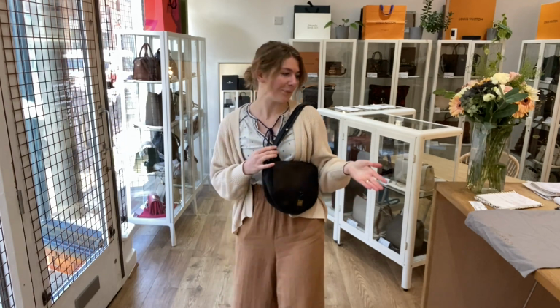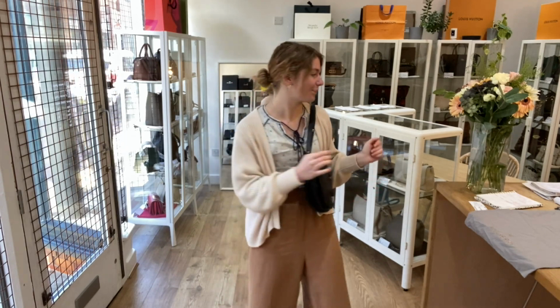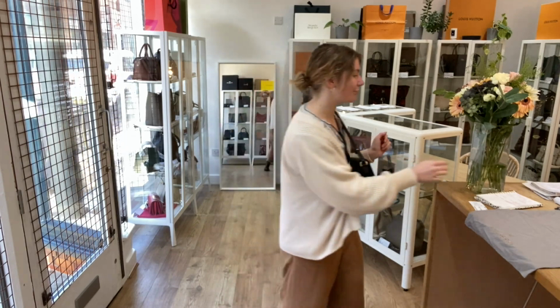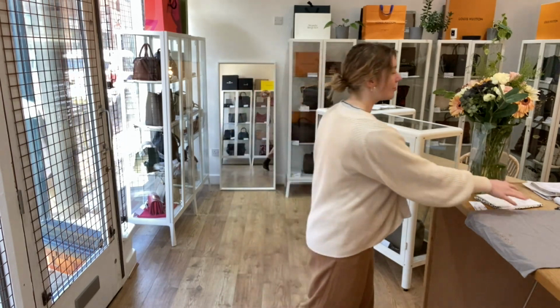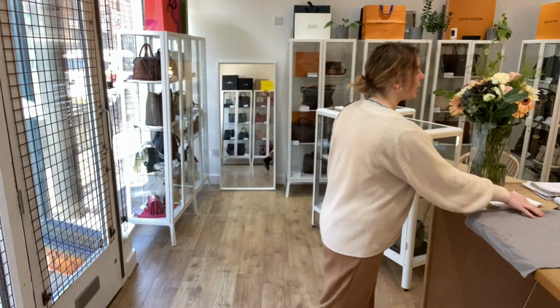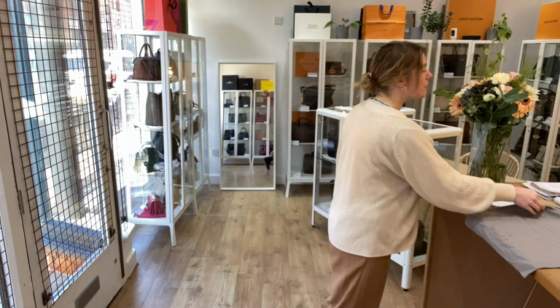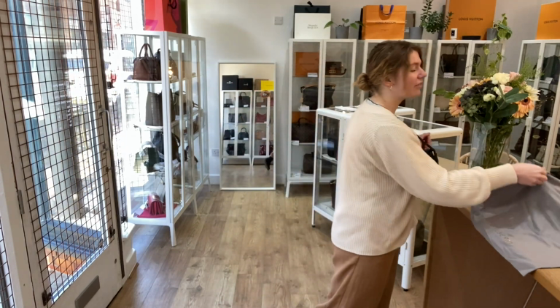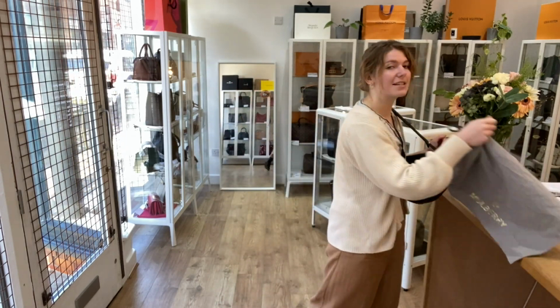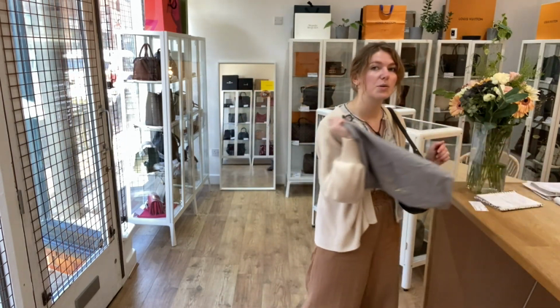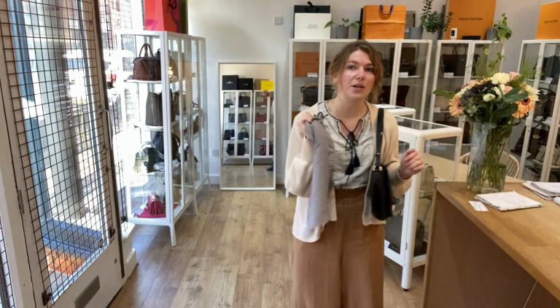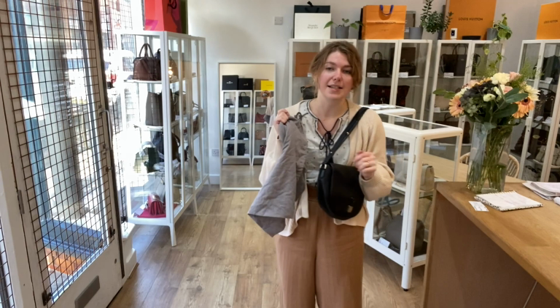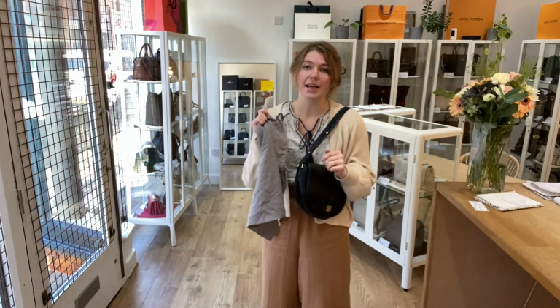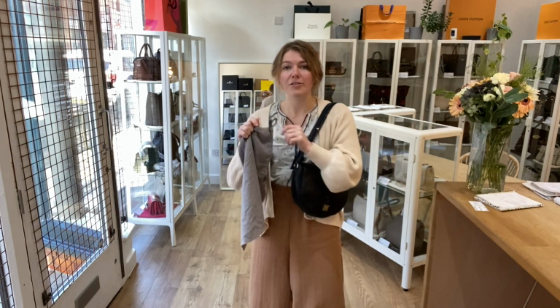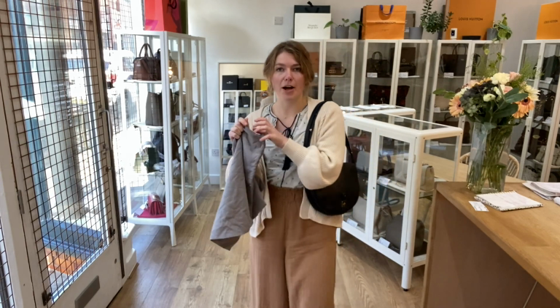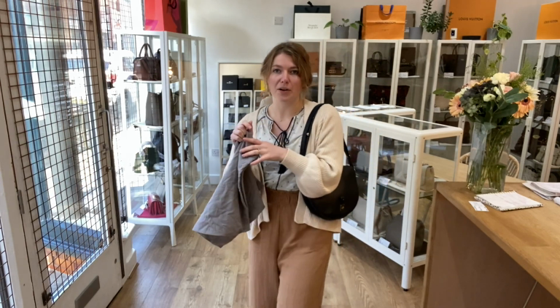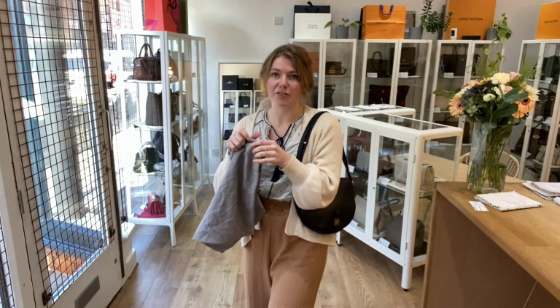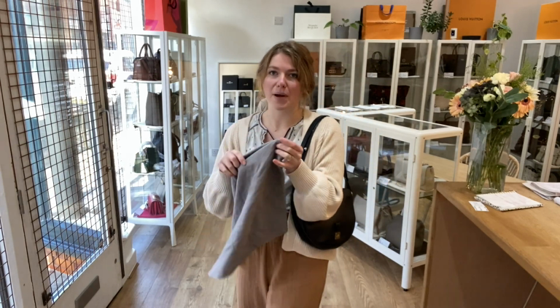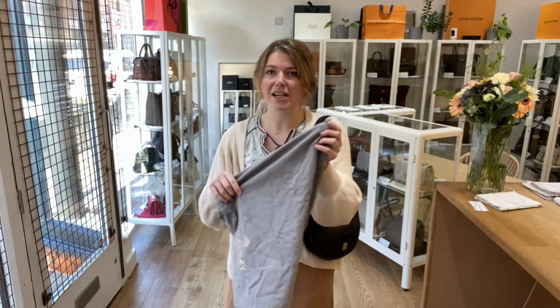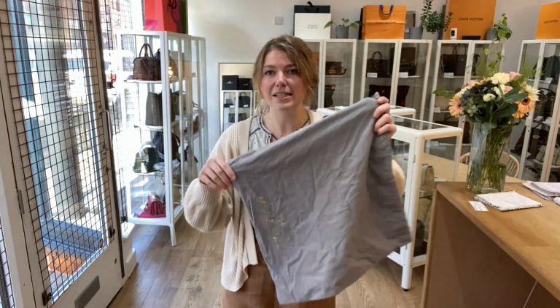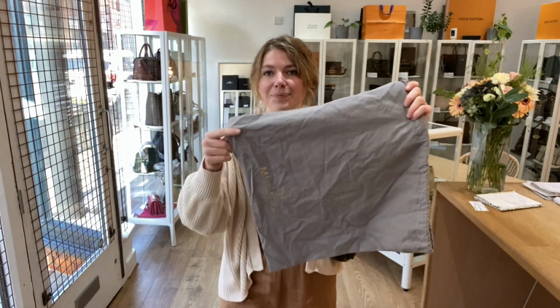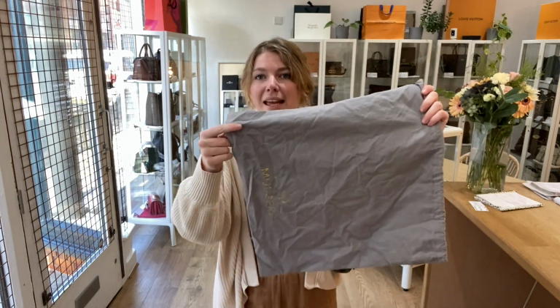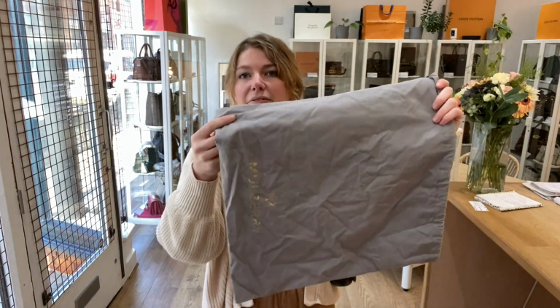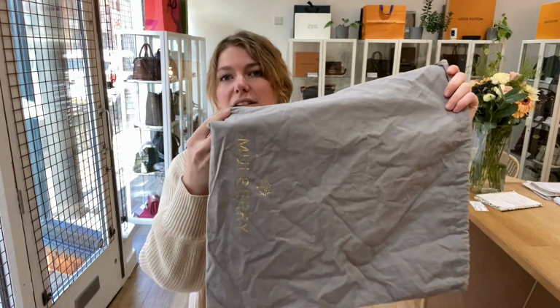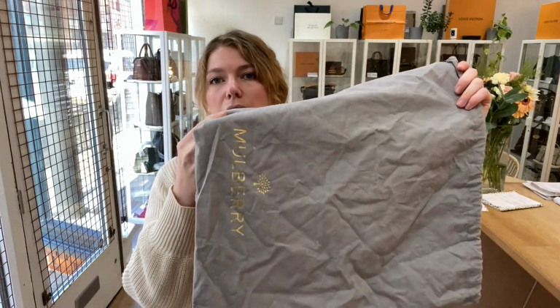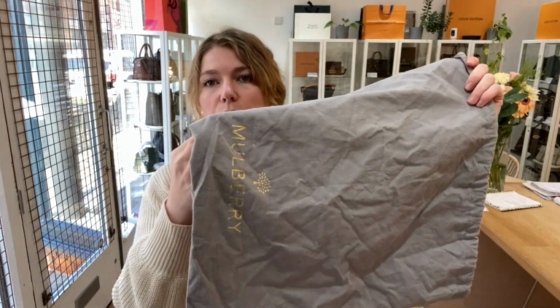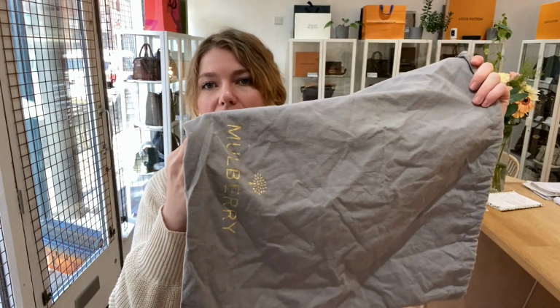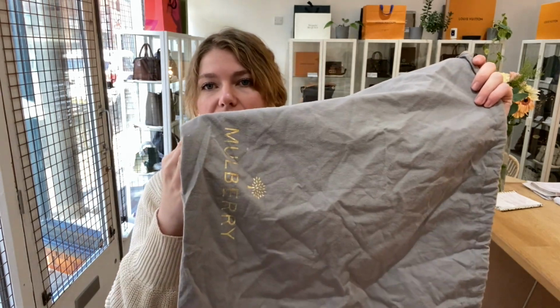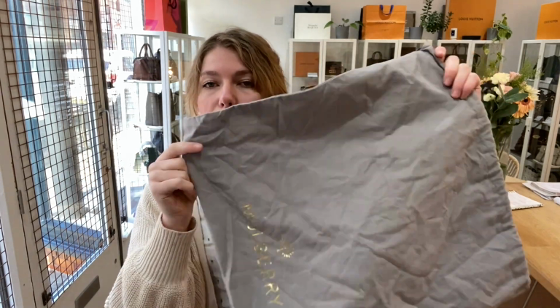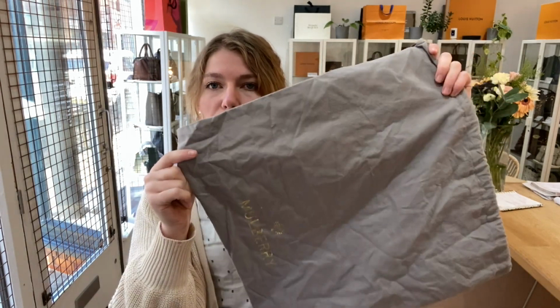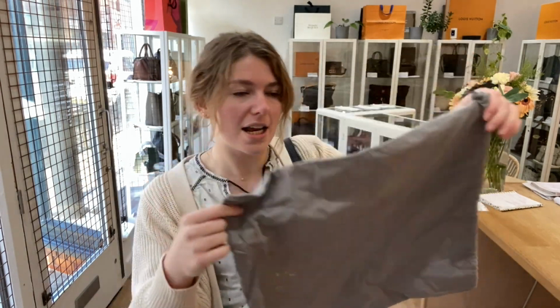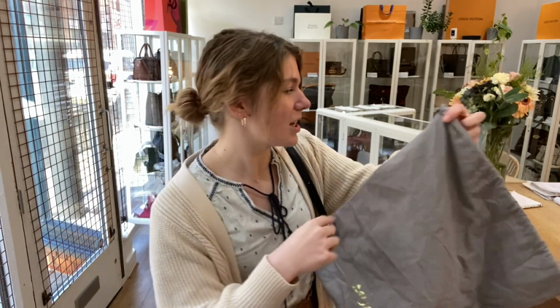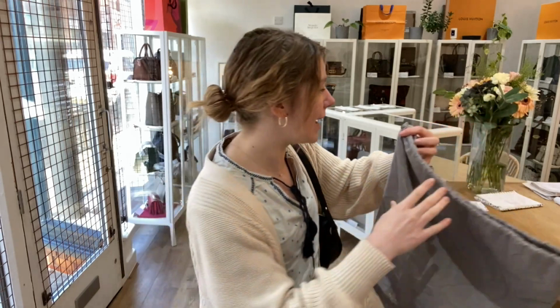Also don't forget to sign up to our newsletter for five percent off your first purchase. This comes with the Mulberry dust bag.